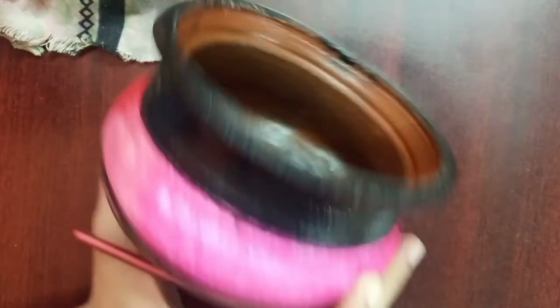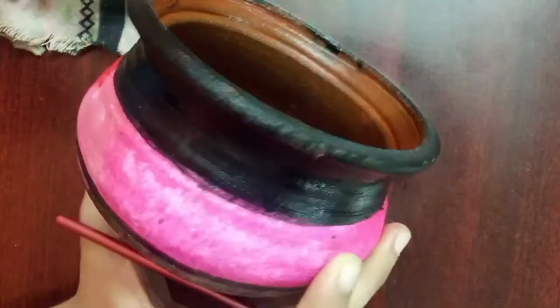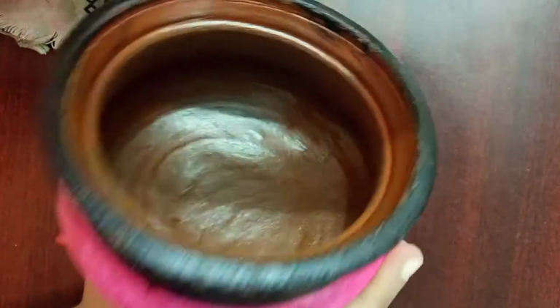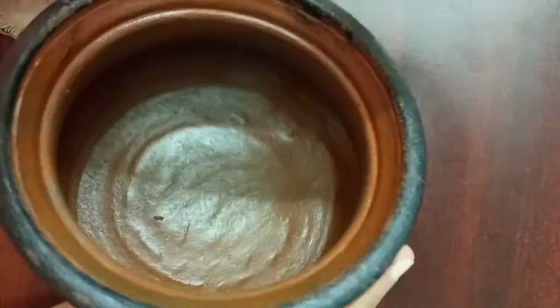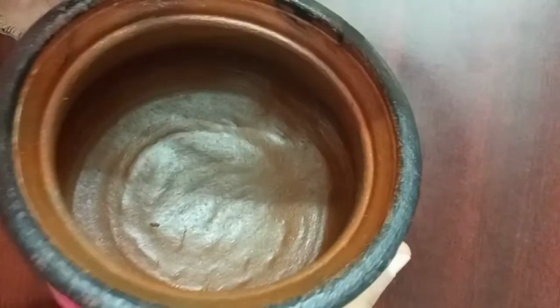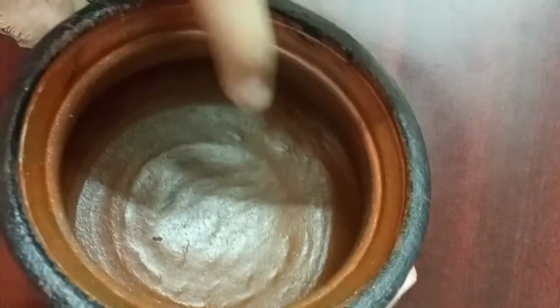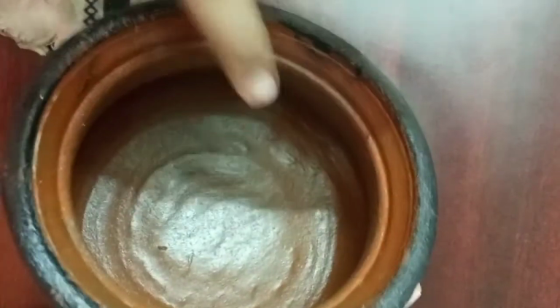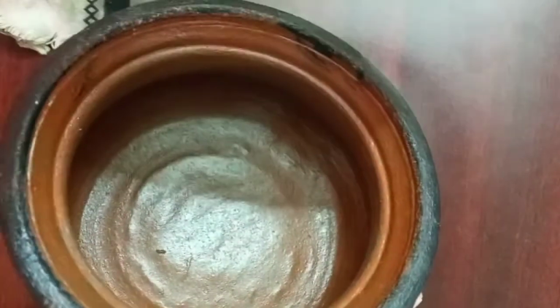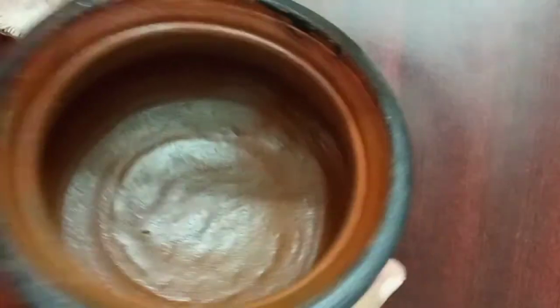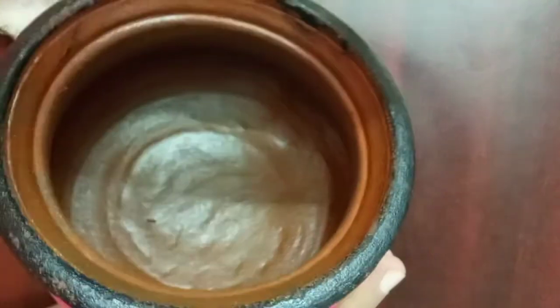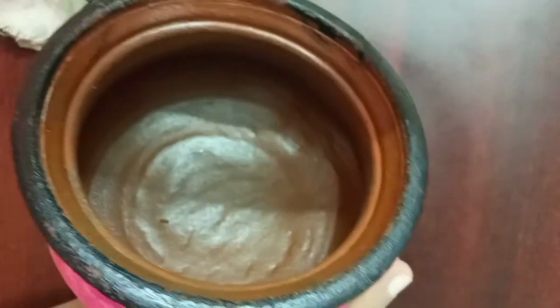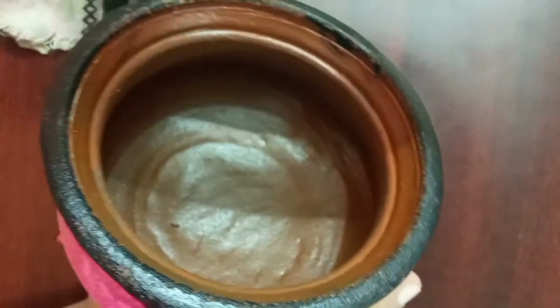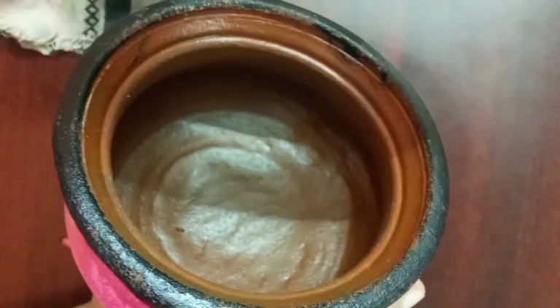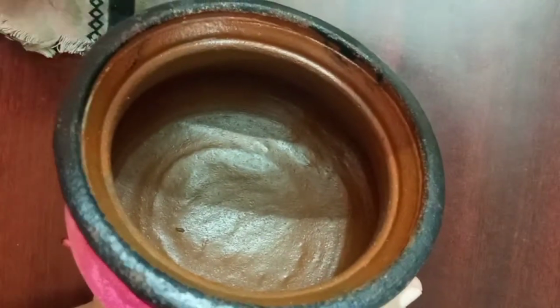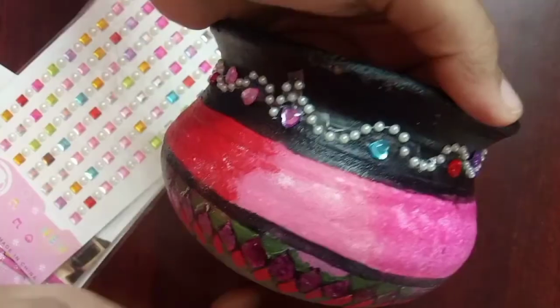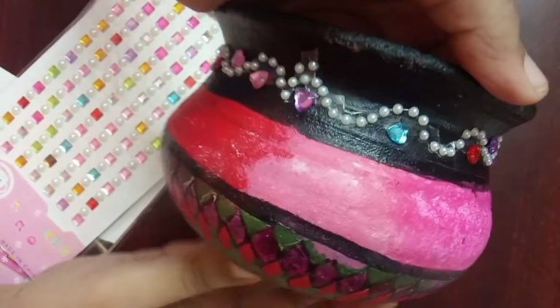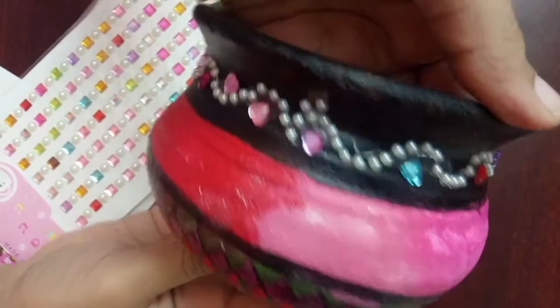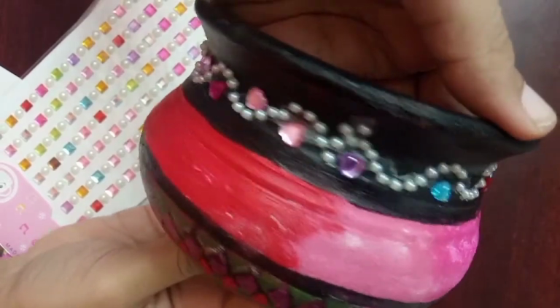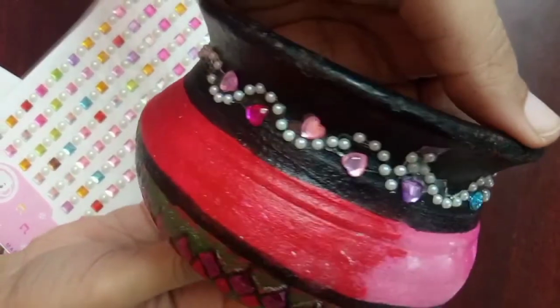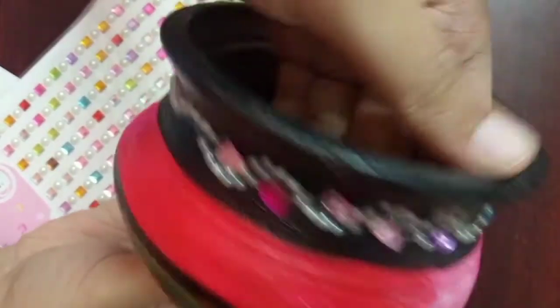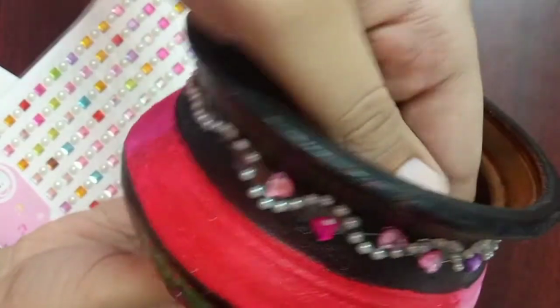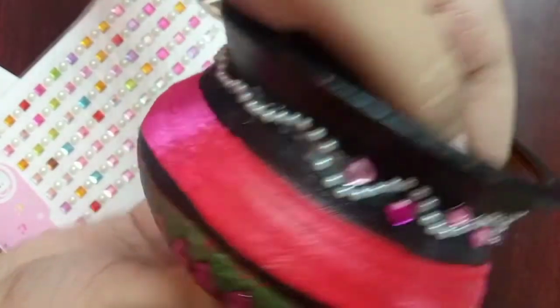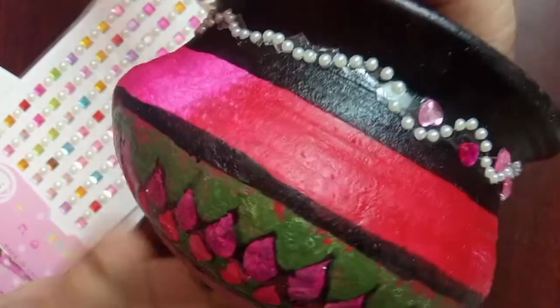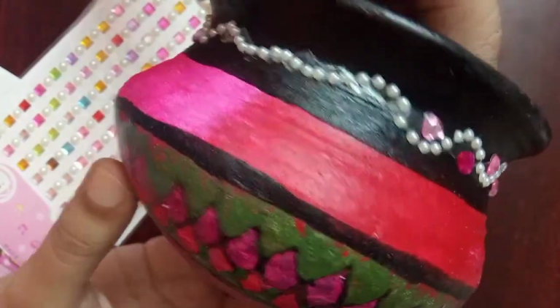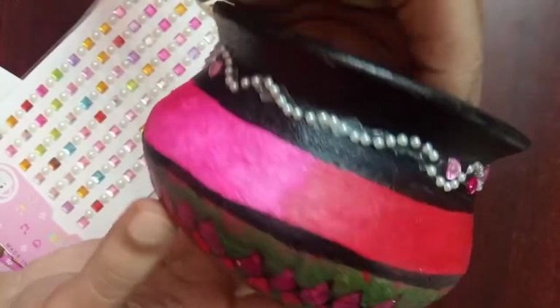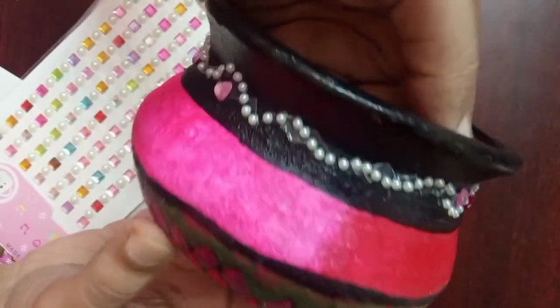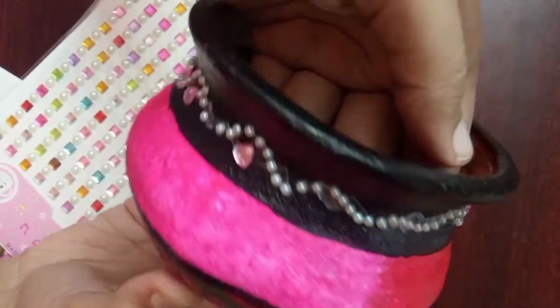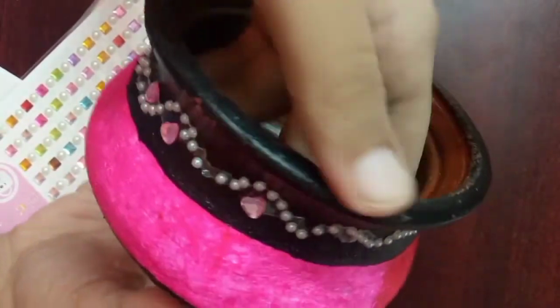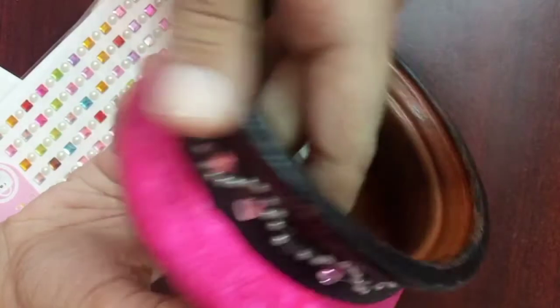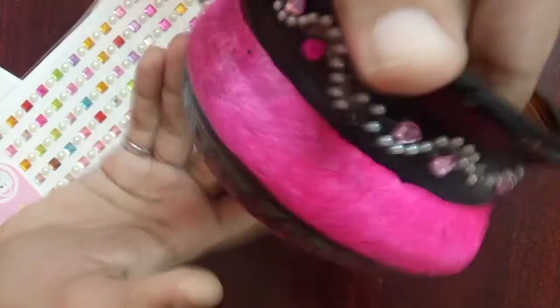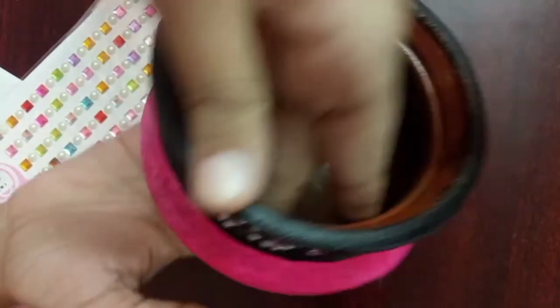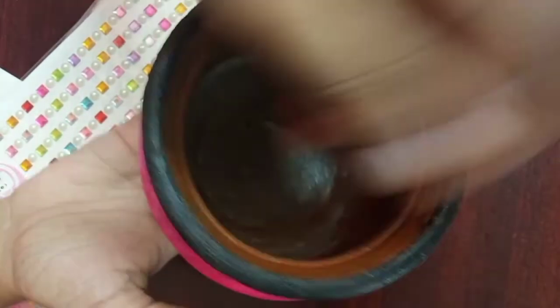Inside, I gave a coat of brown color to give a natural look. I decorated the top part using adhesive stones.